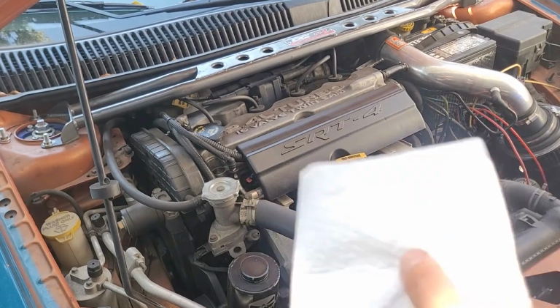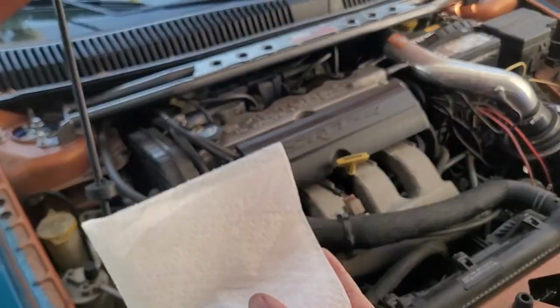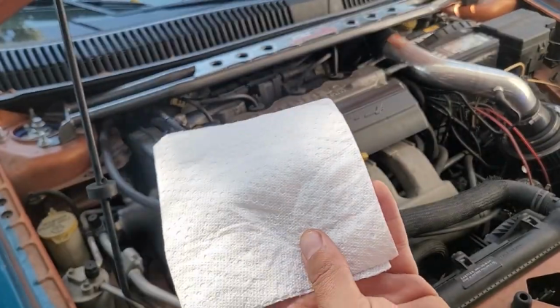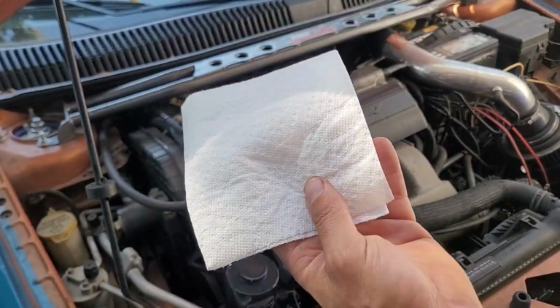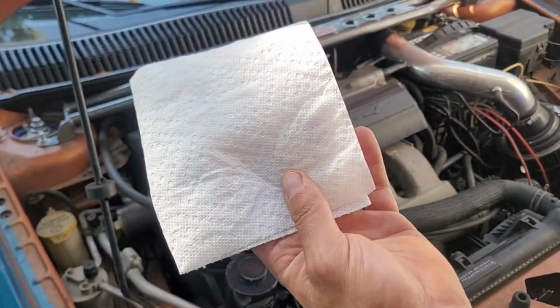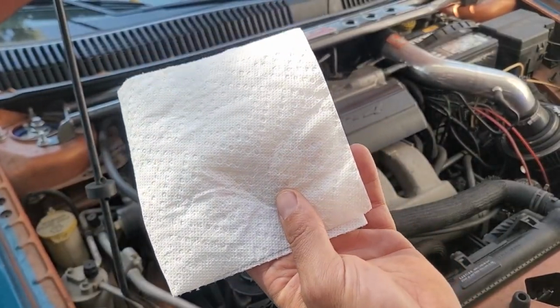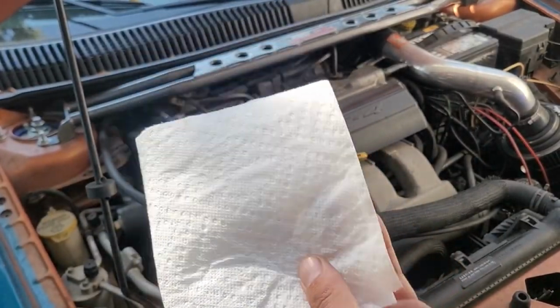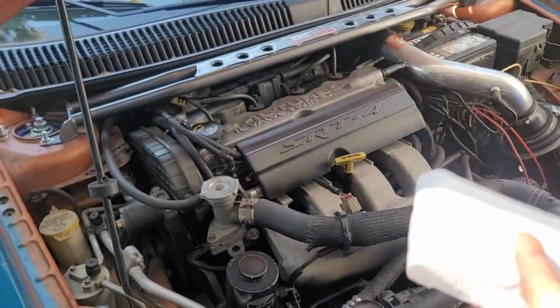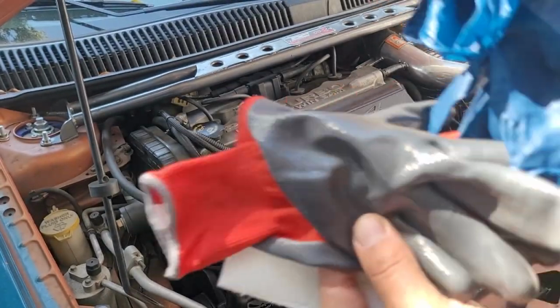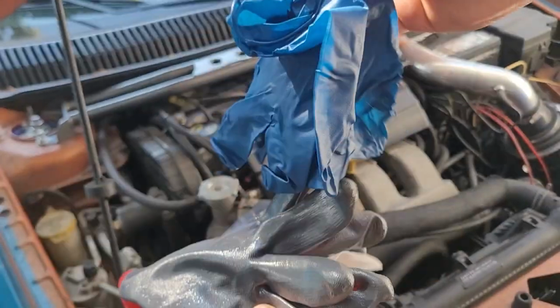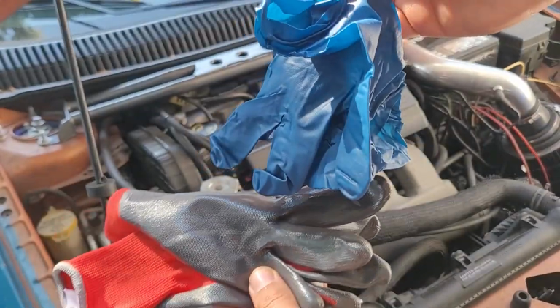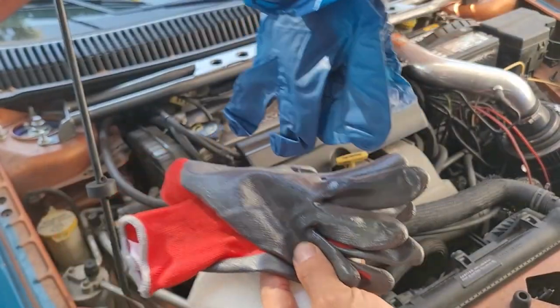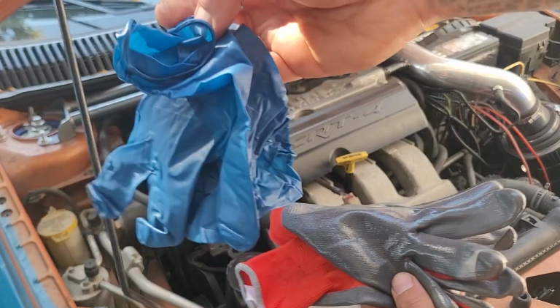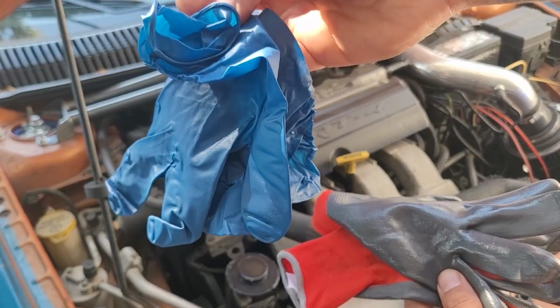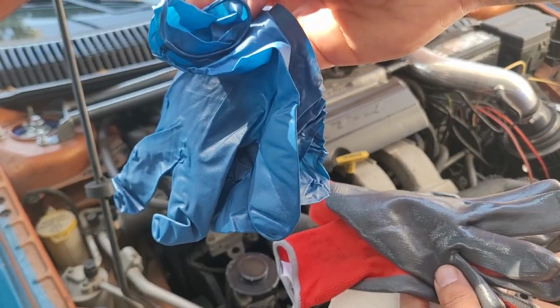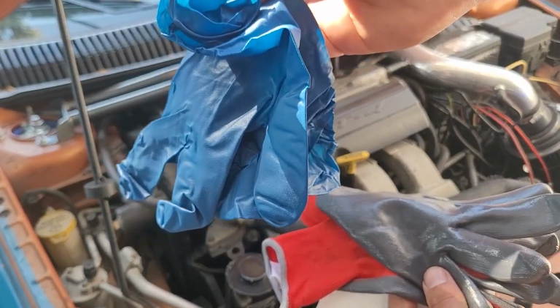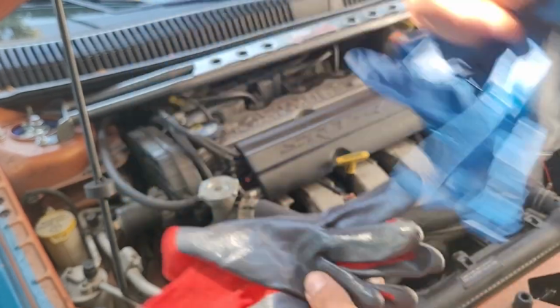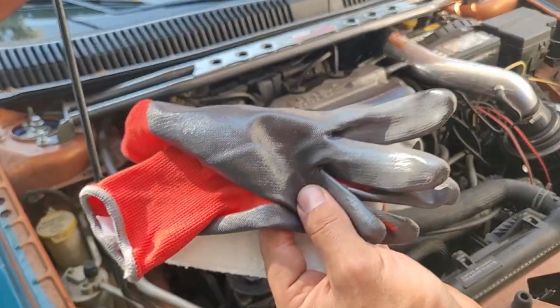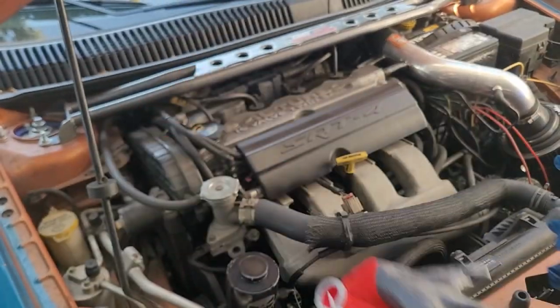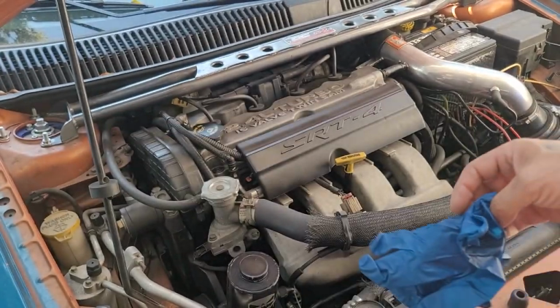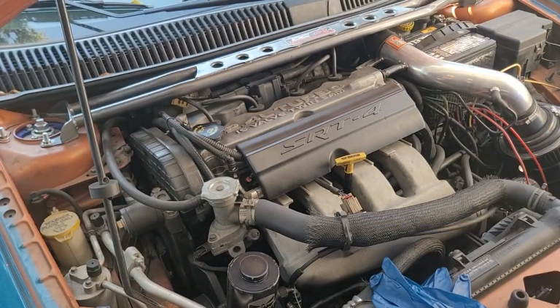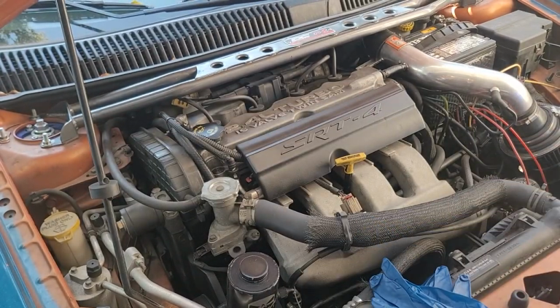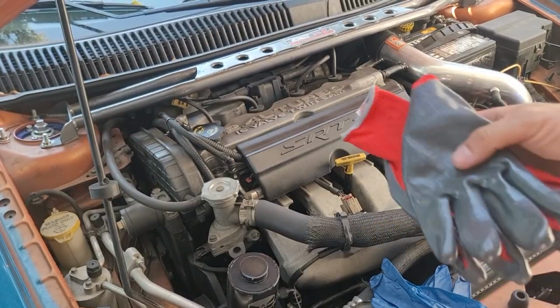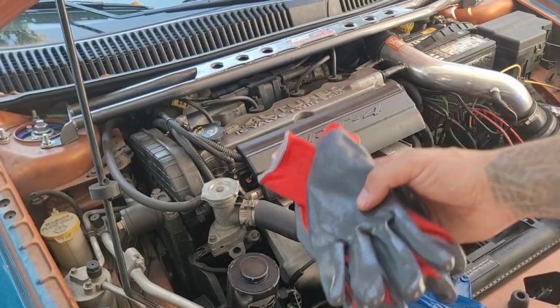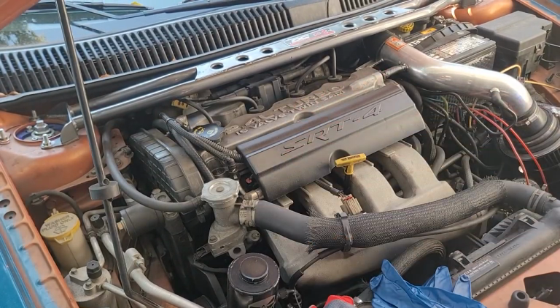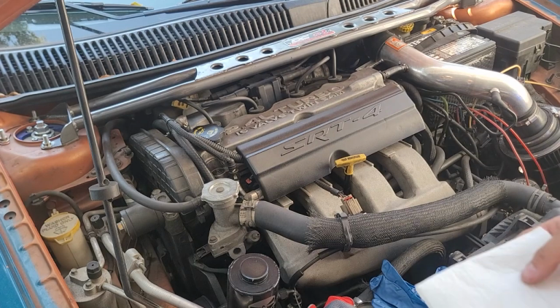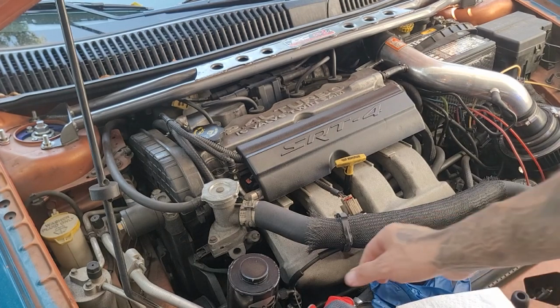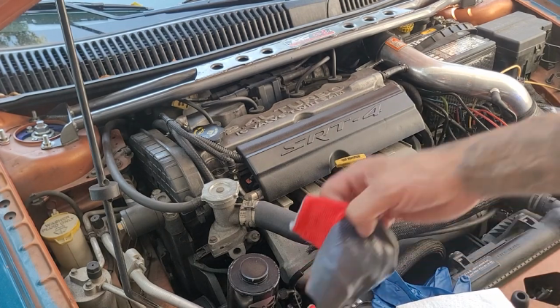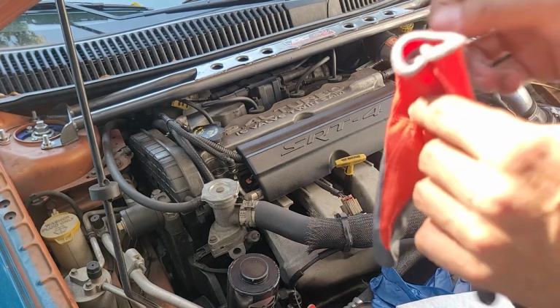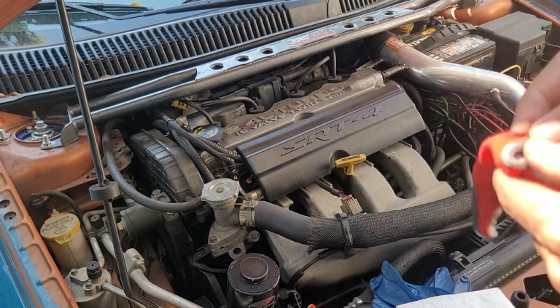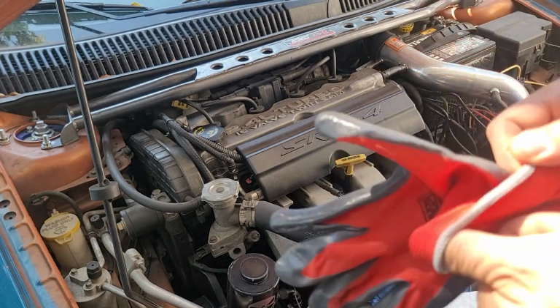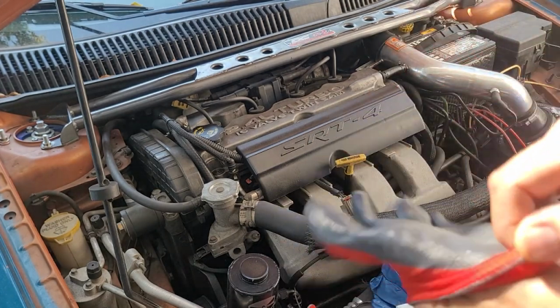Tools you're going to need: some white paper towels will come in handy, and some gloves — whether you use the plastic ones, the rubber ones, whatever you want to use. Those will come in handy. I think I'm just going to throw these guys on for now.